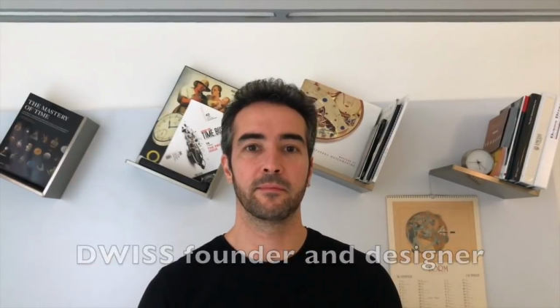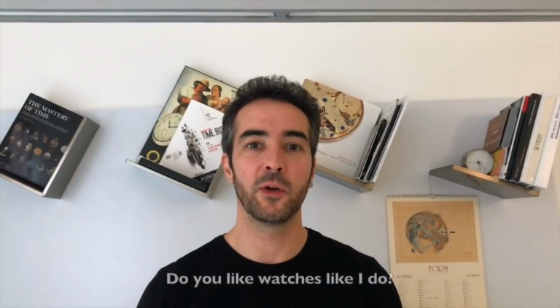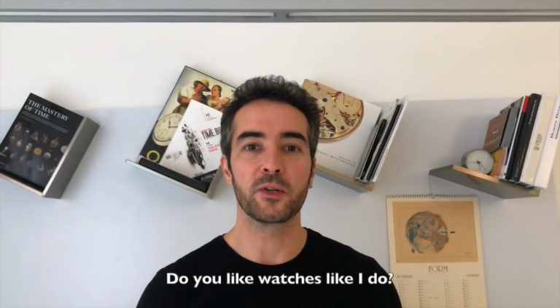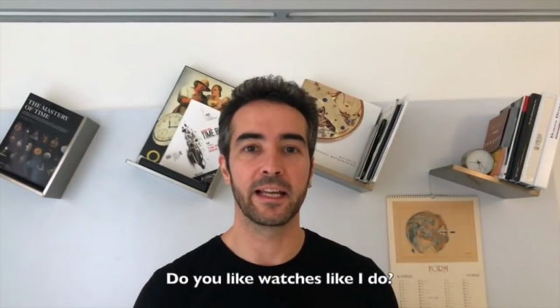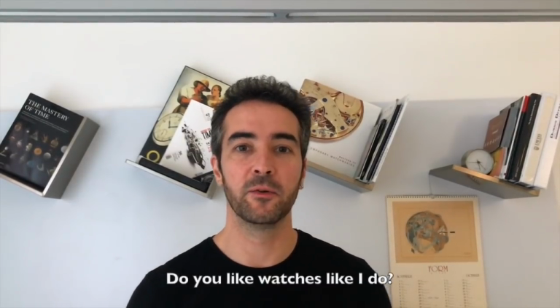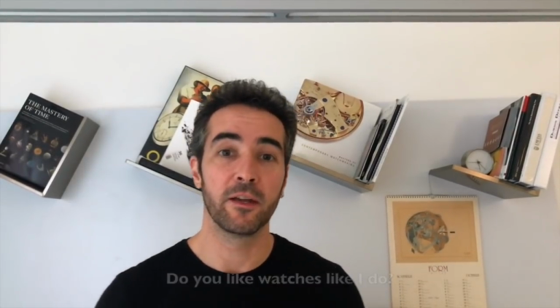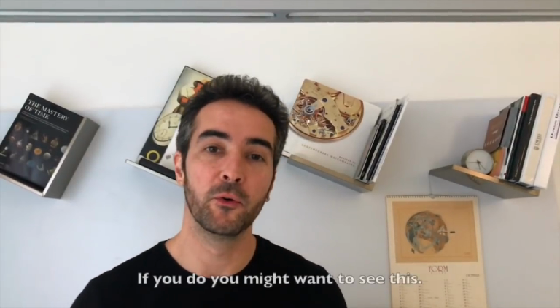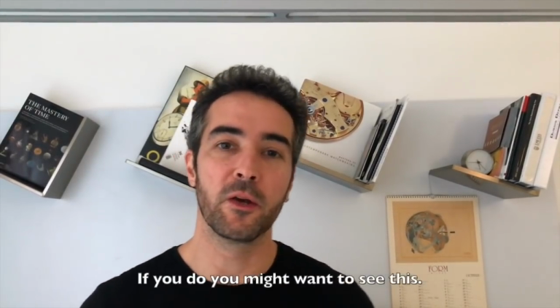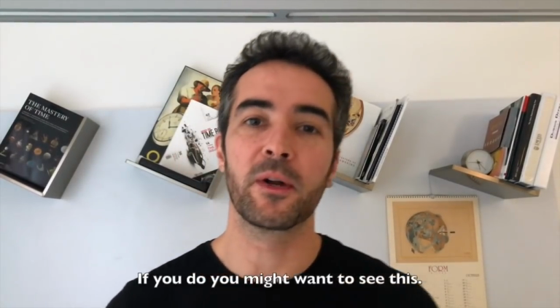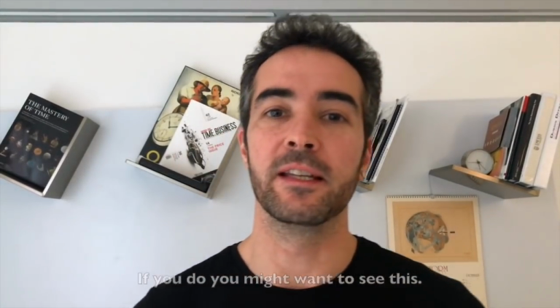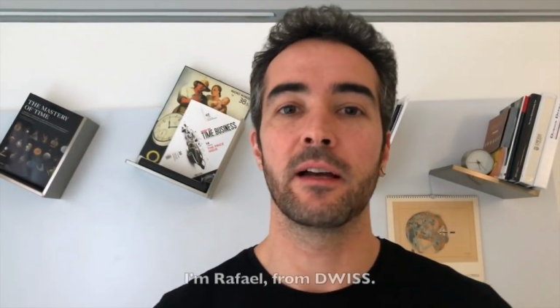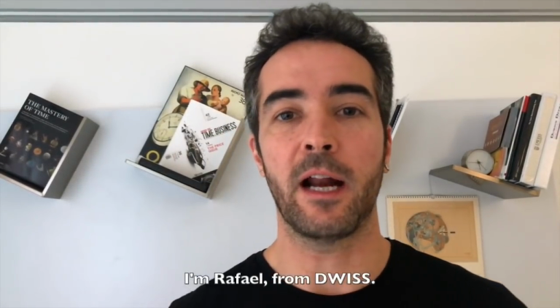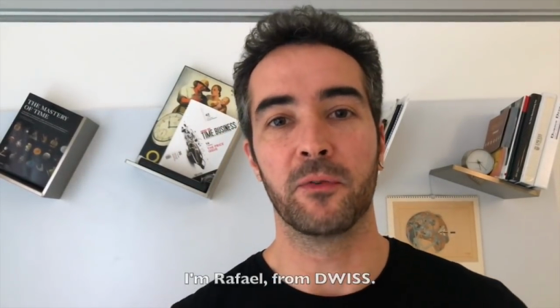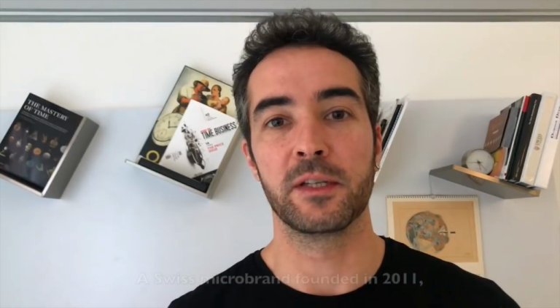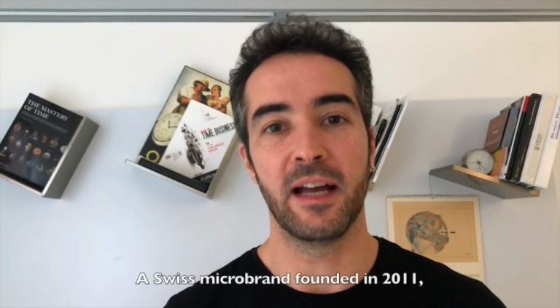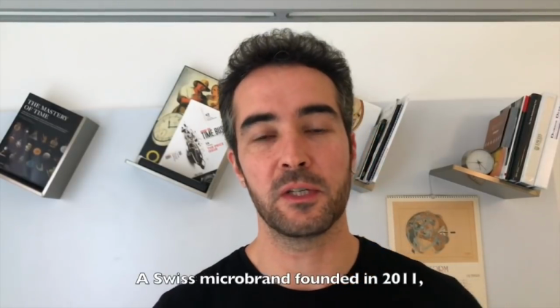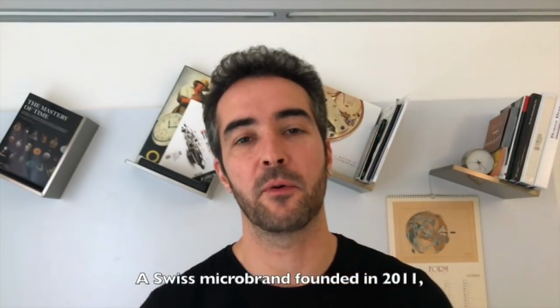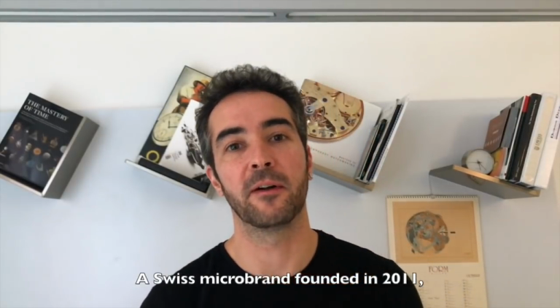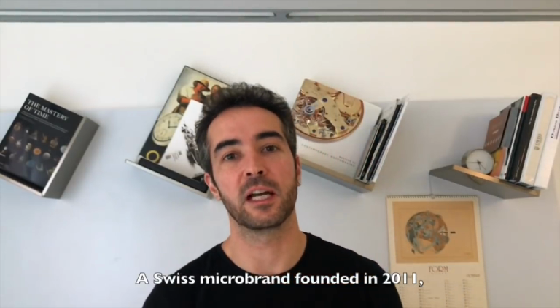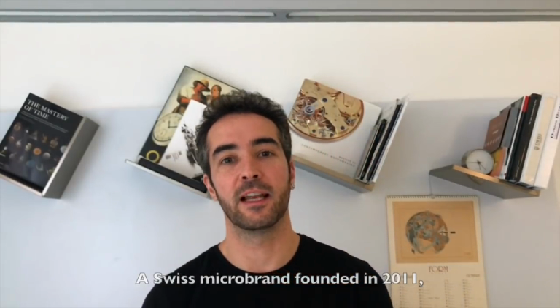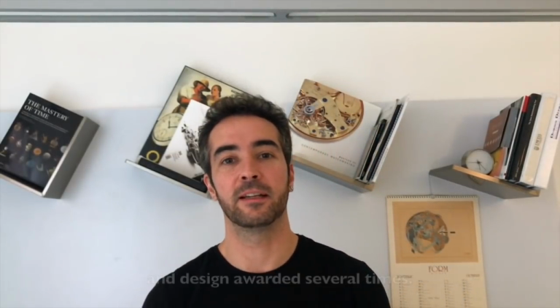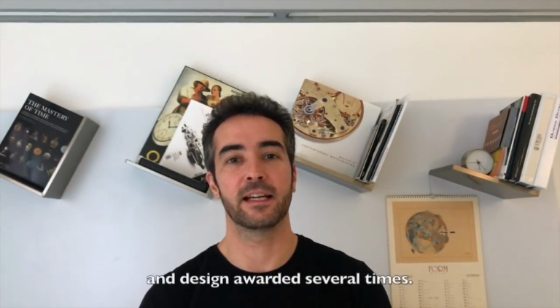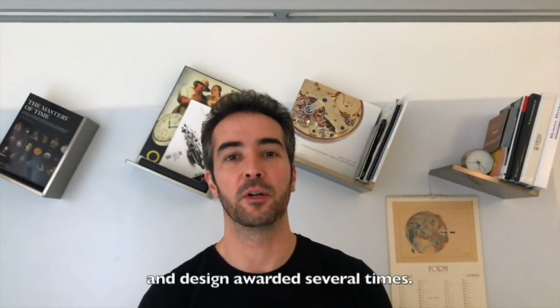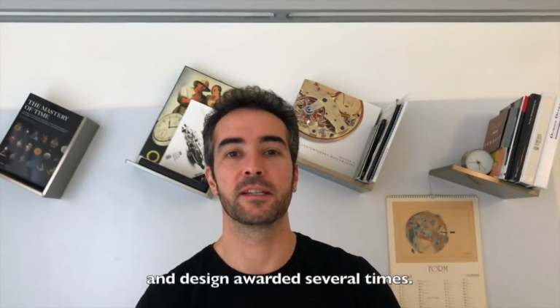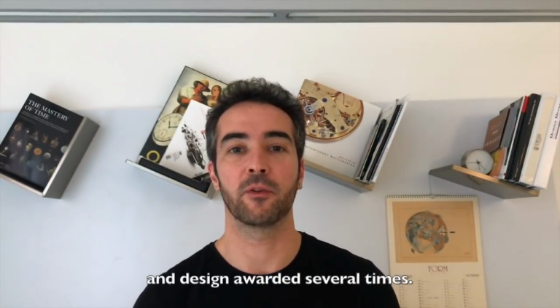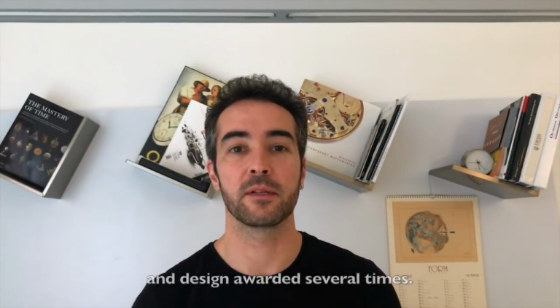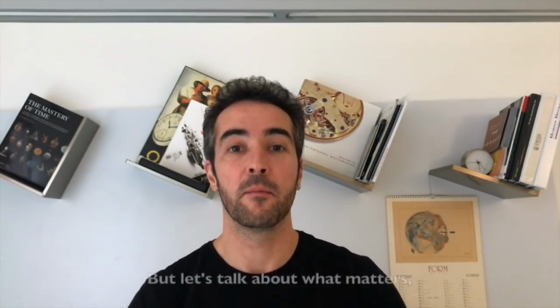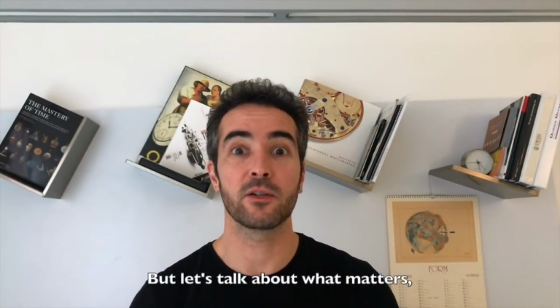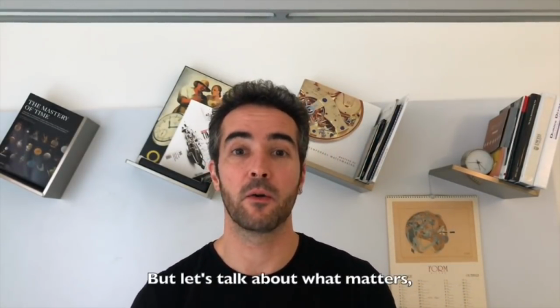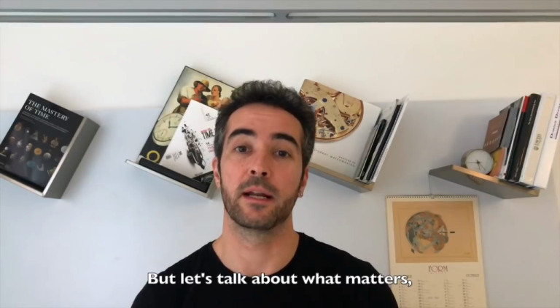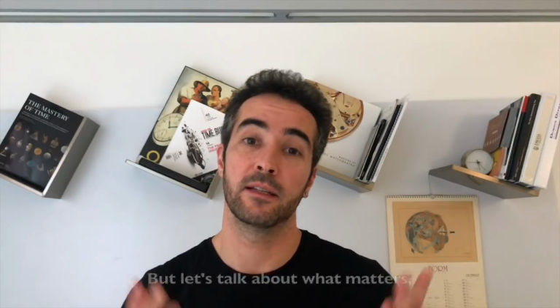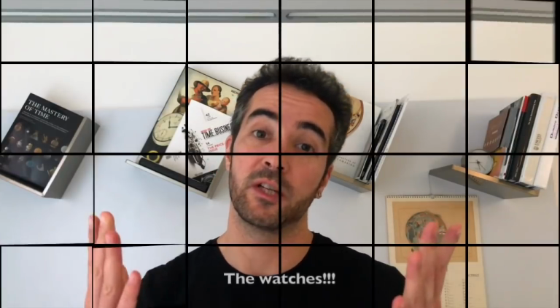Do you like watches like I do? If you do, you might want to see this. I'm Raffer from DUIS, a Swiss micro-brand founded in 2011 and design-awarded several times. But let's talk about what matters — the watches.